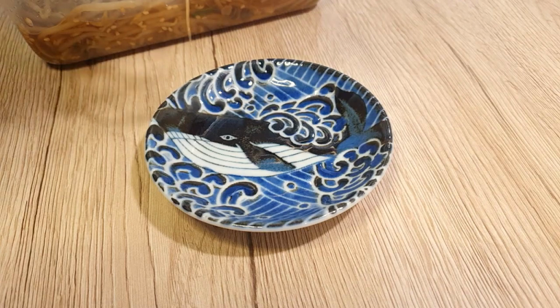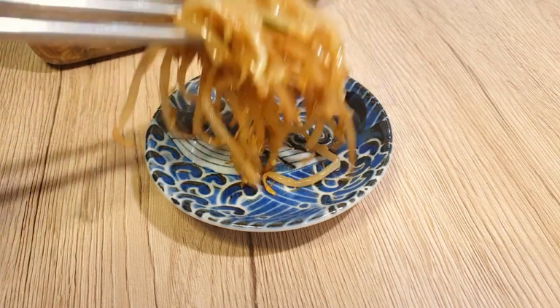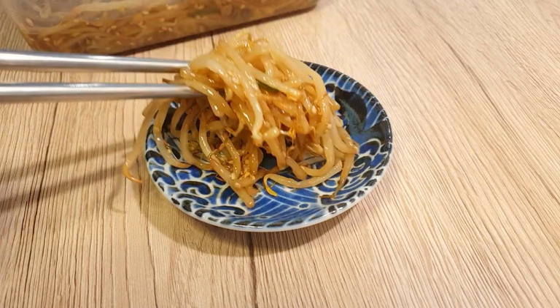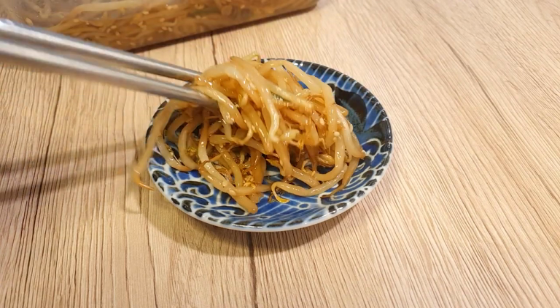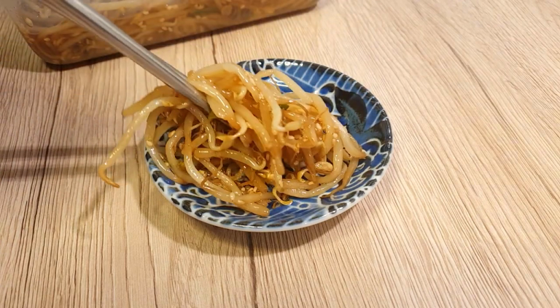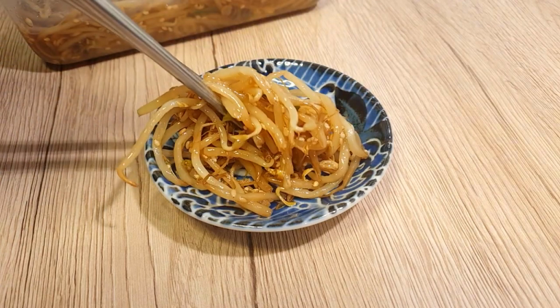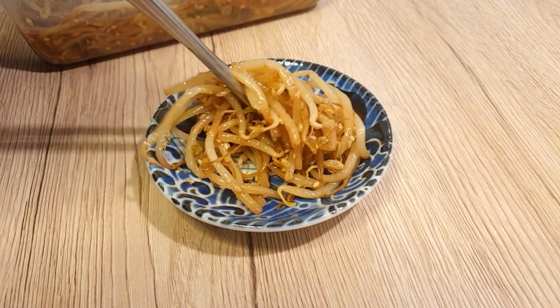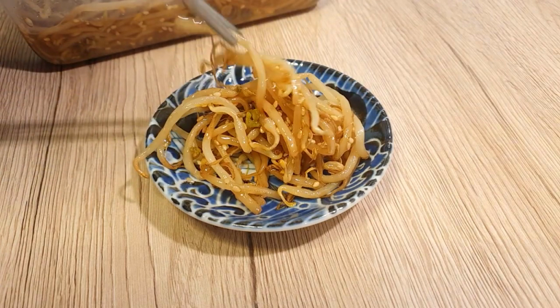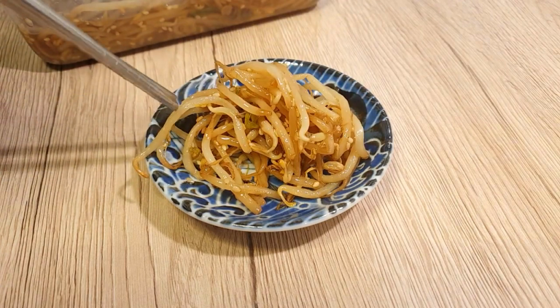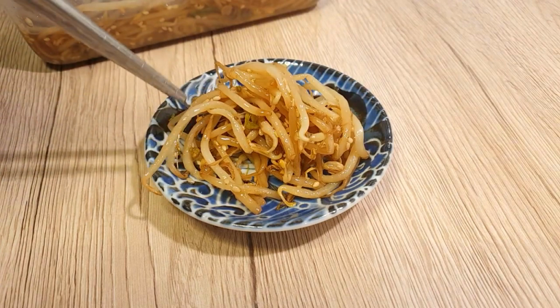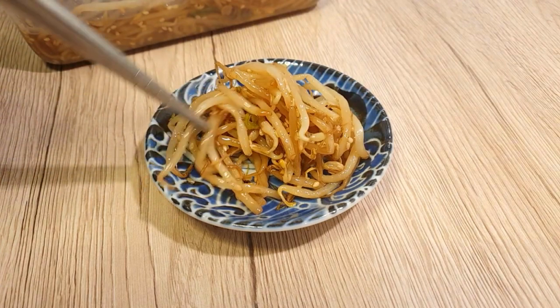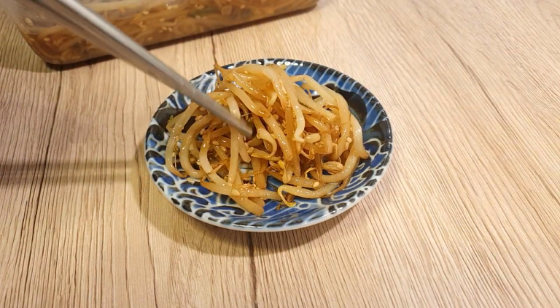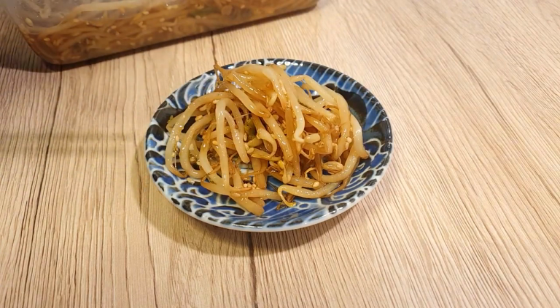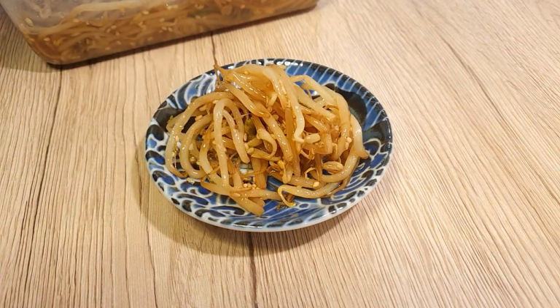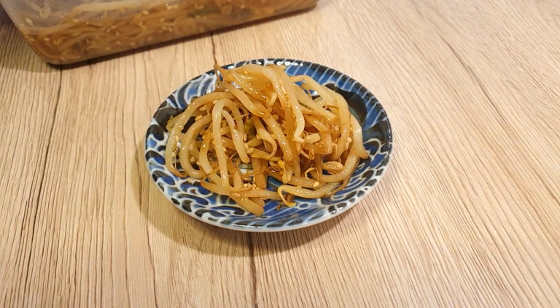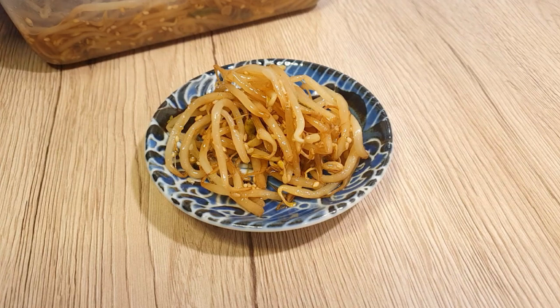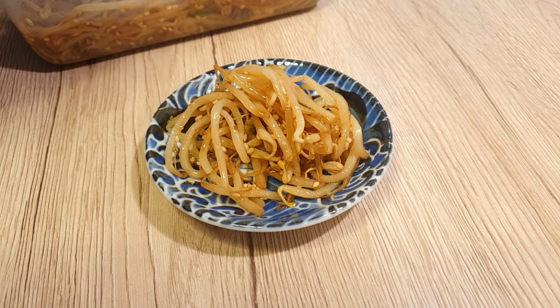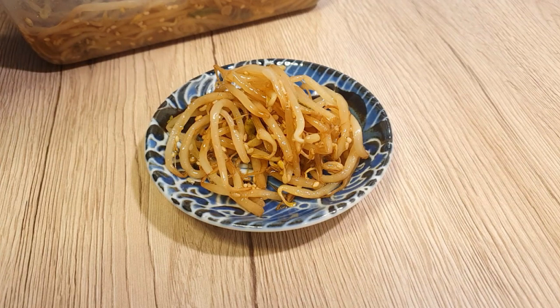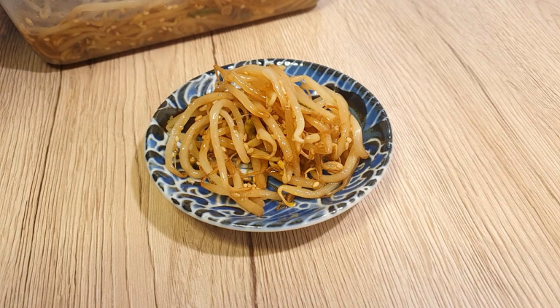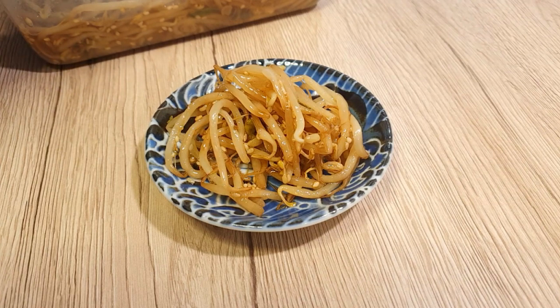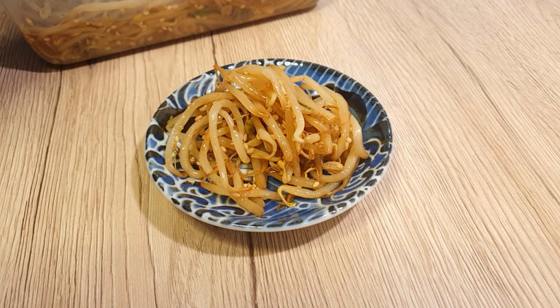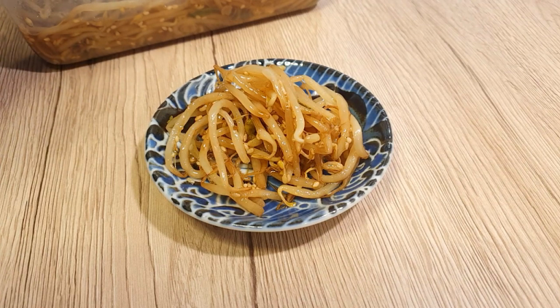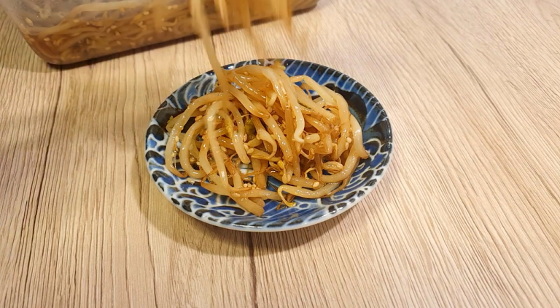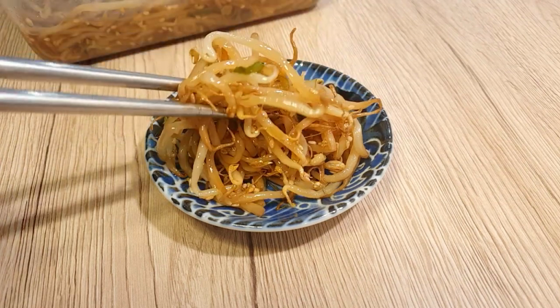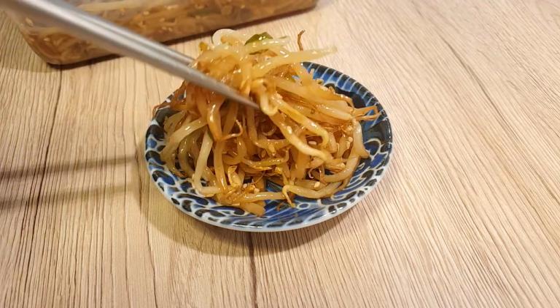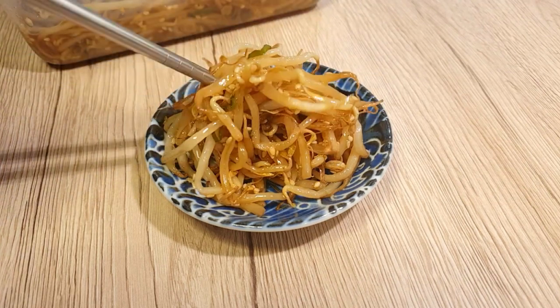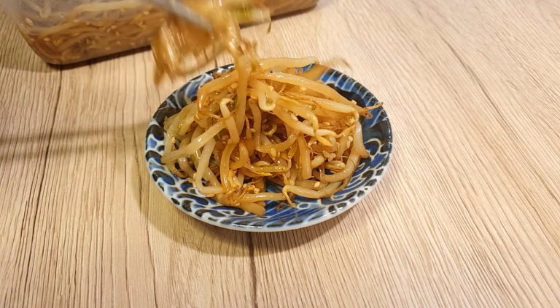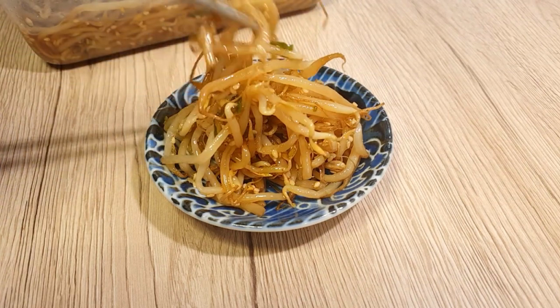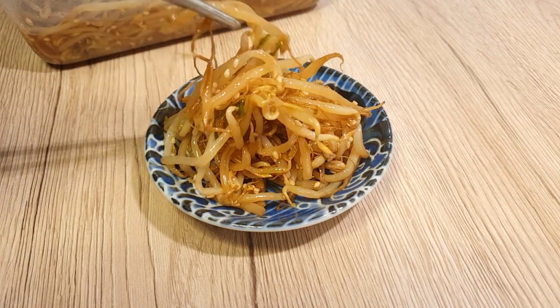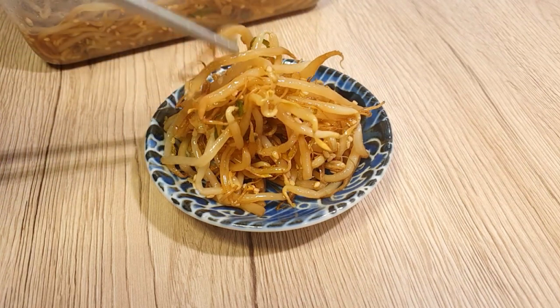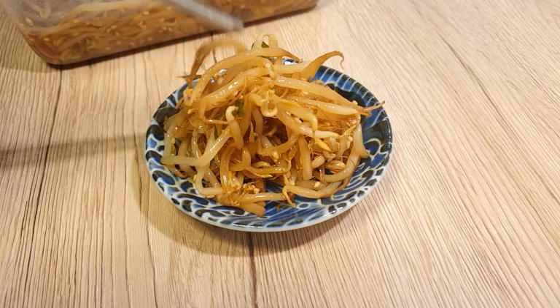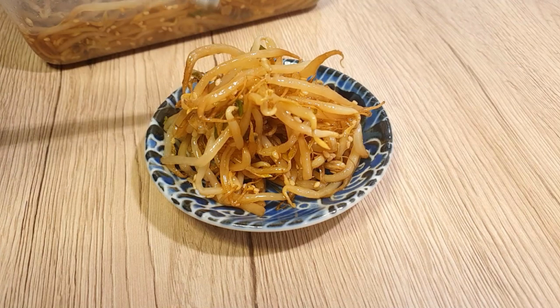In this time of the year, when we eat a lot of sweet and heavy foods, a light bean sprout salad will be very good for our body. The salad is crunchy, refreshing, and super easy and fast to make.